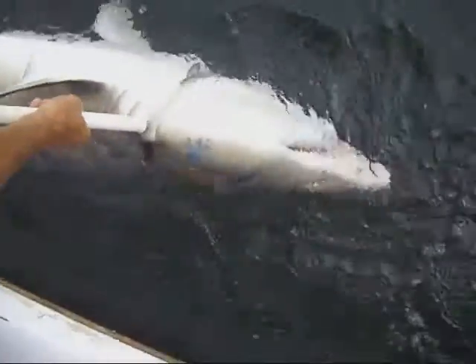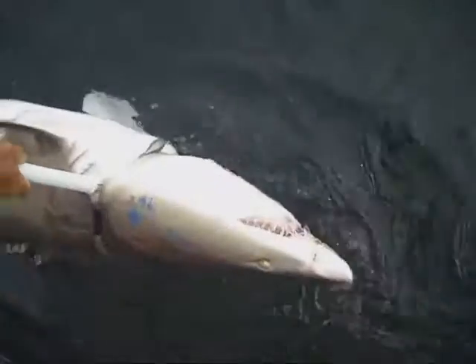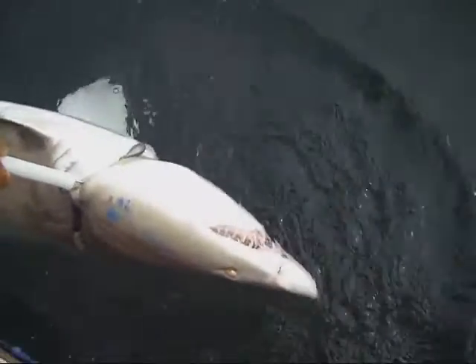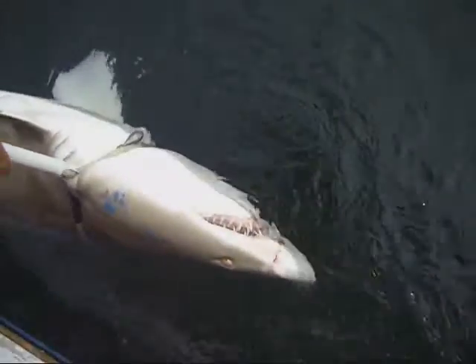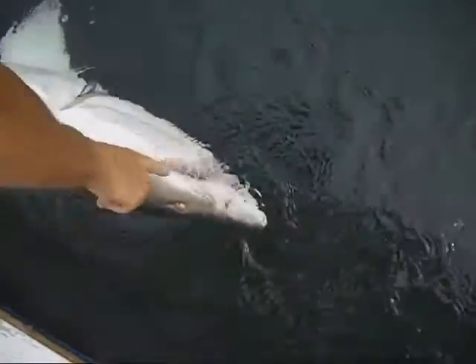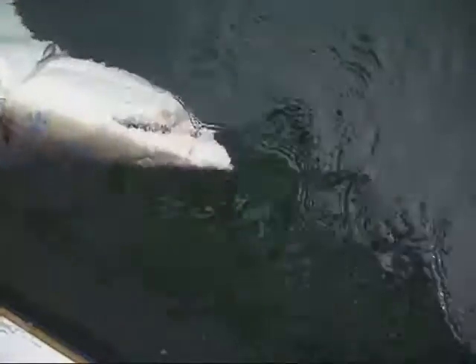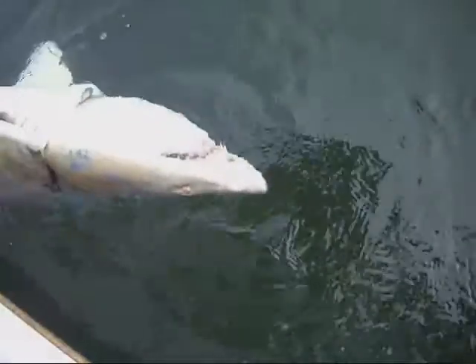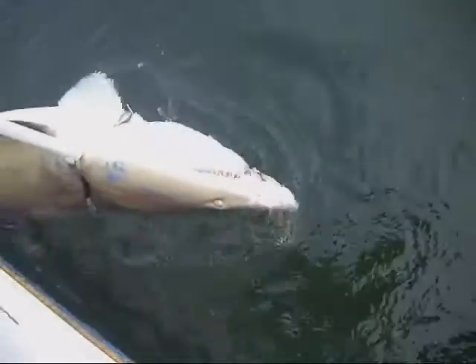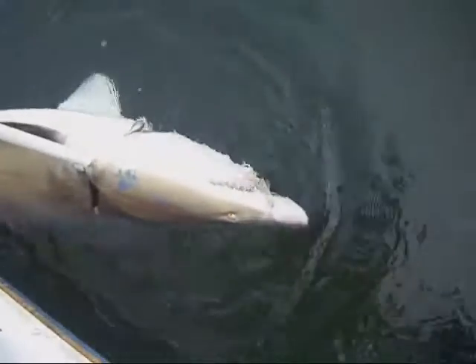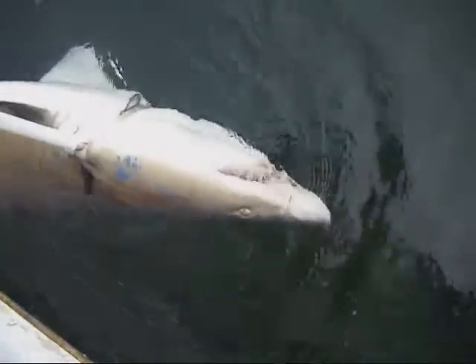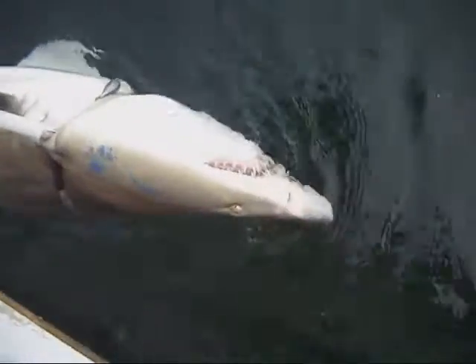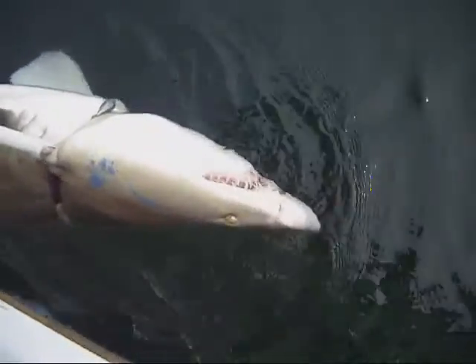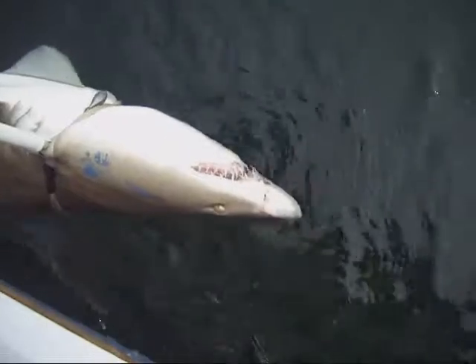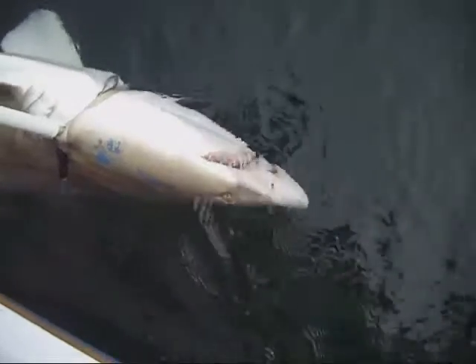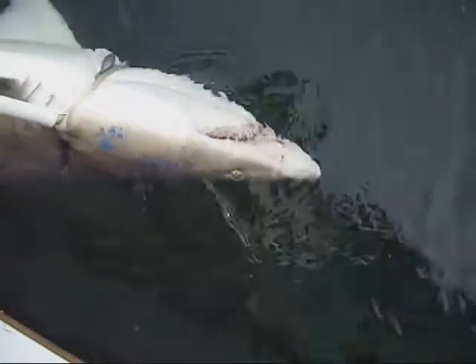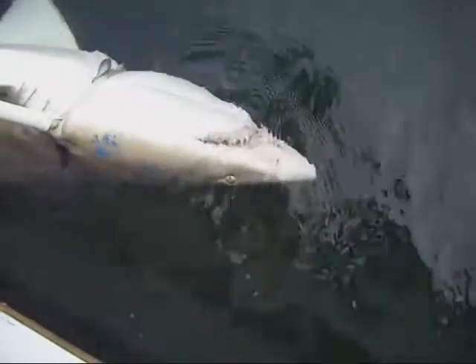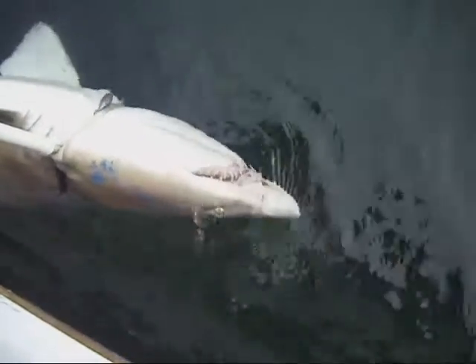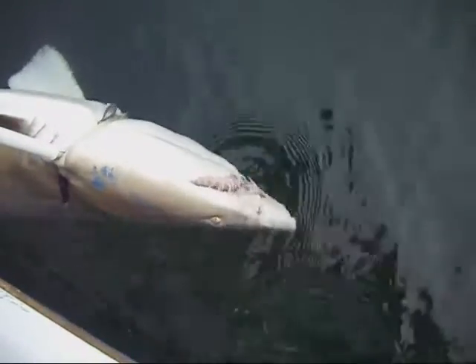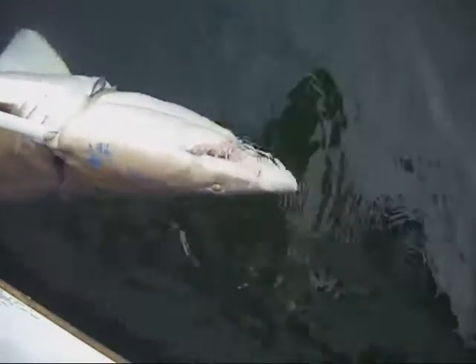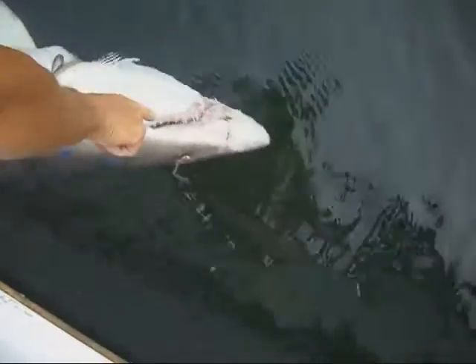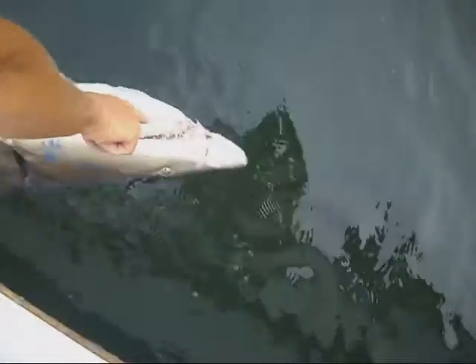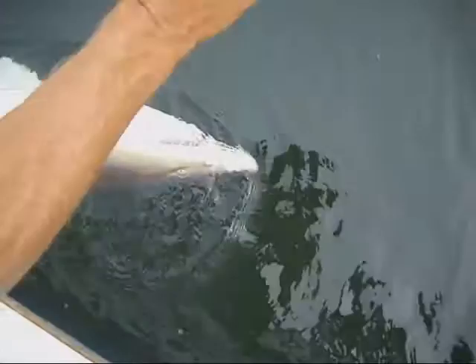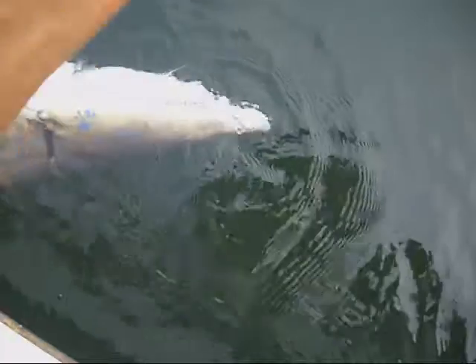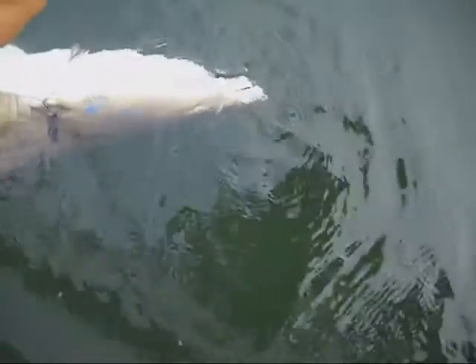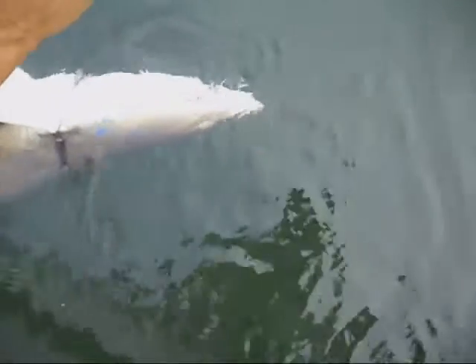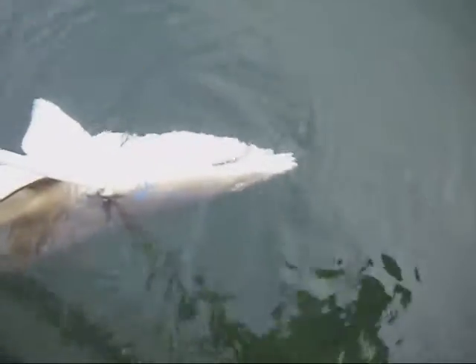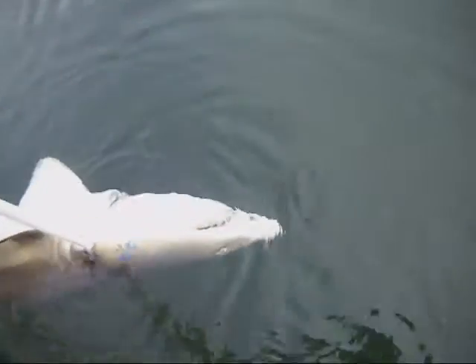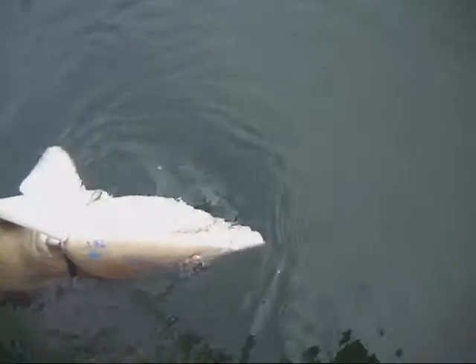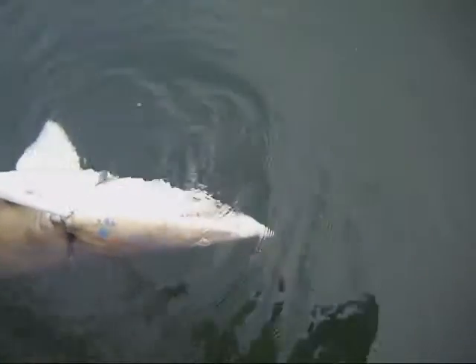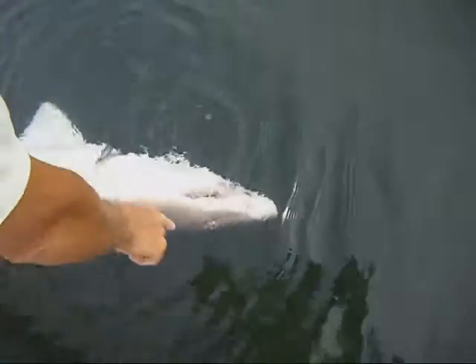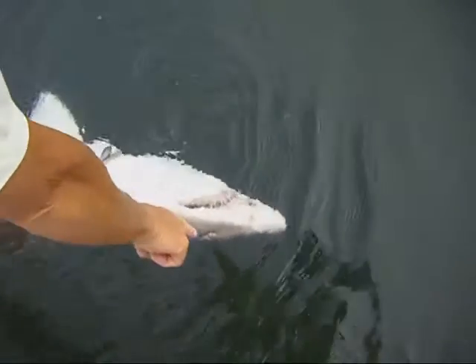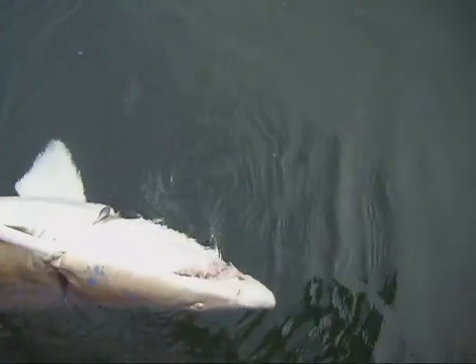The most distinguishing characteristics — look at the teeth here. They're long, thin, and pointed, similar to a mako, but the difference is he has cusps: little tiny teeth on the side of the long tooth. Also he's got a very small eye.